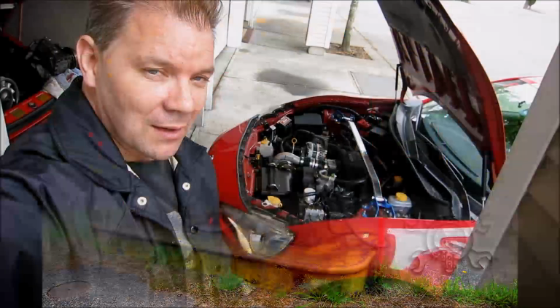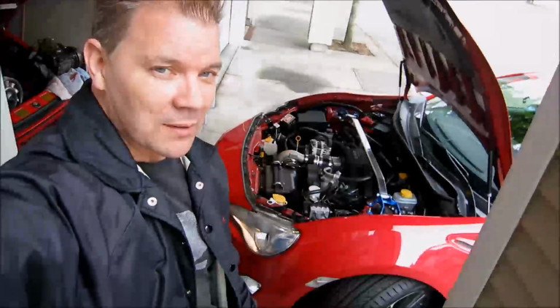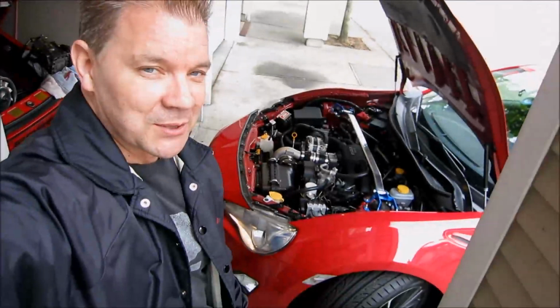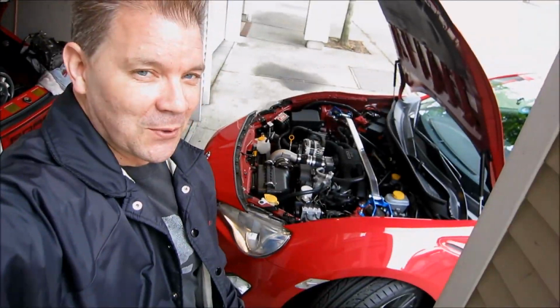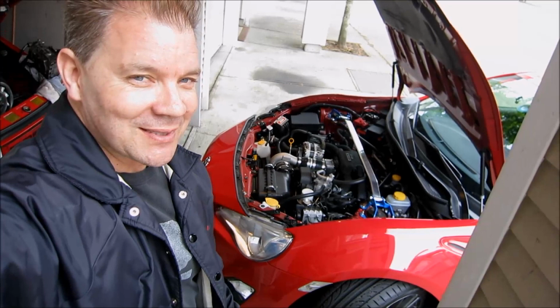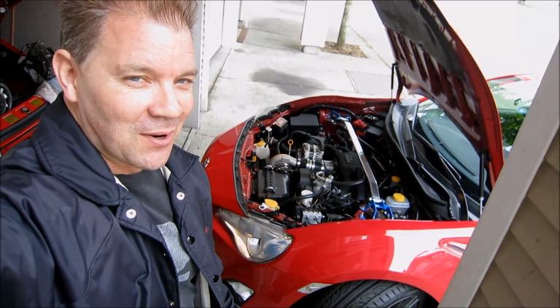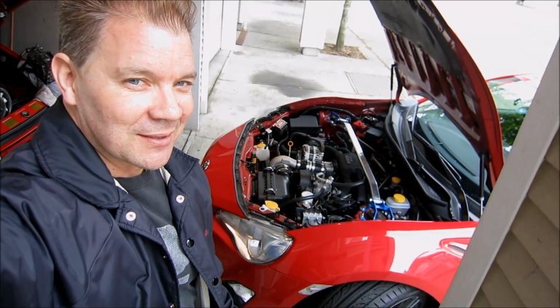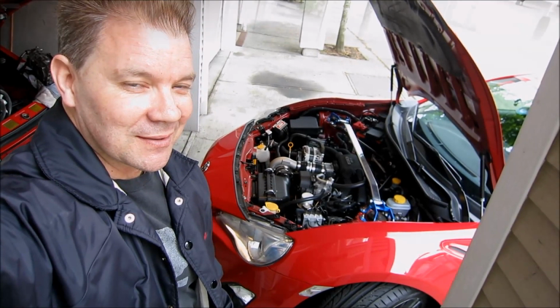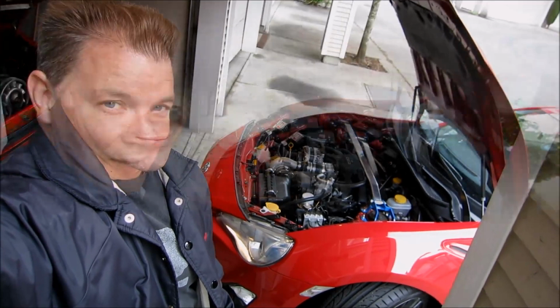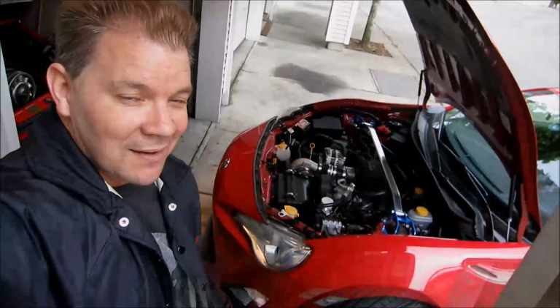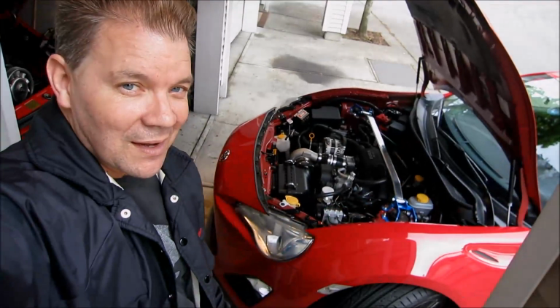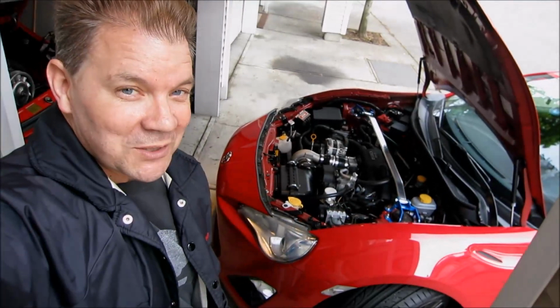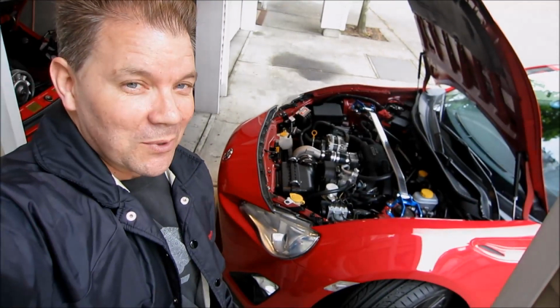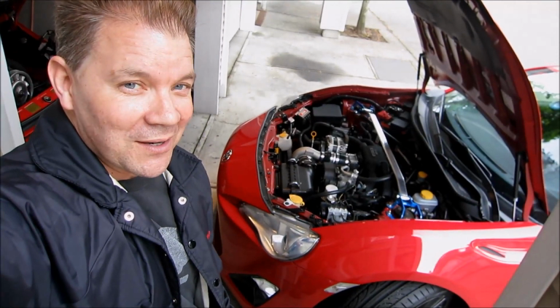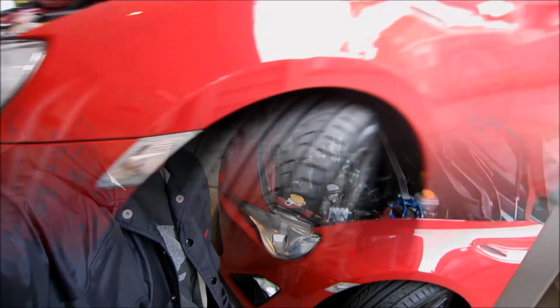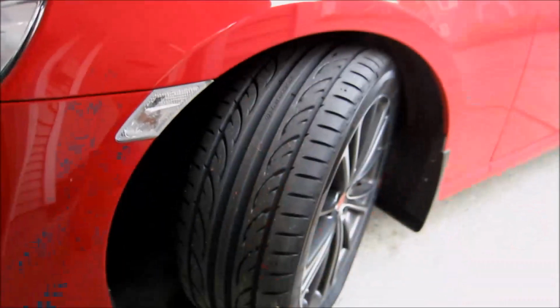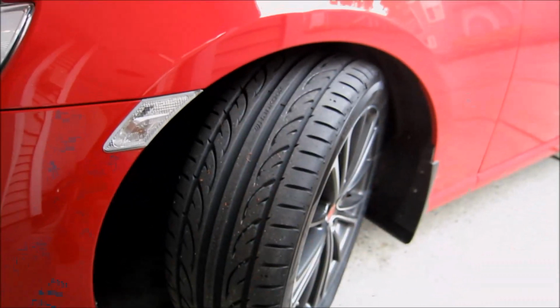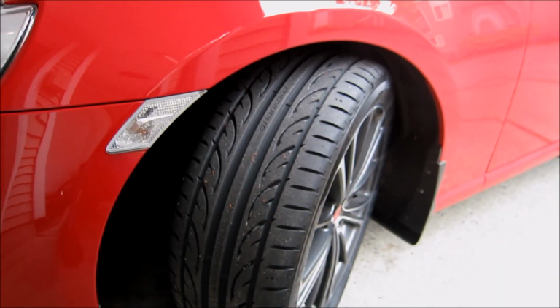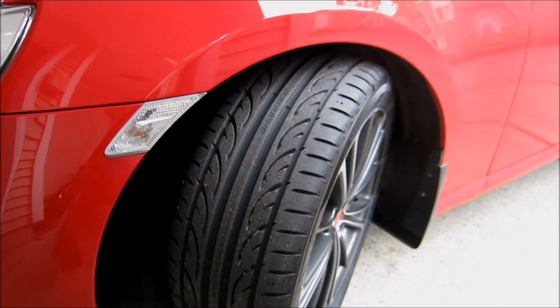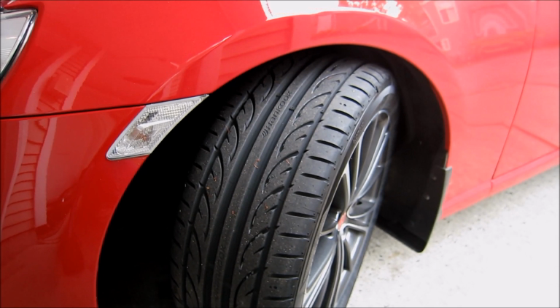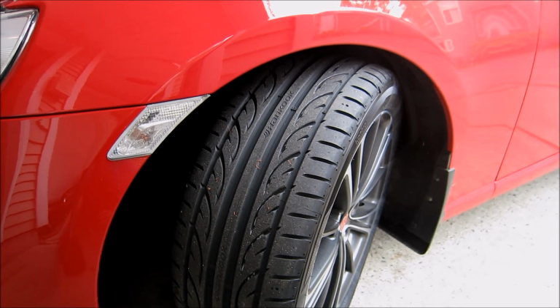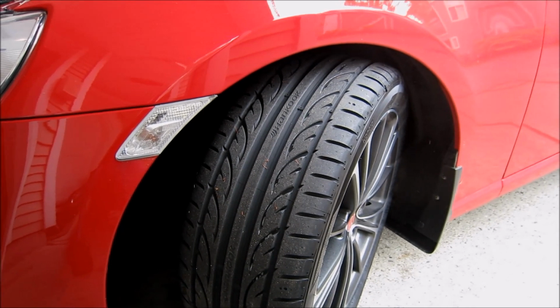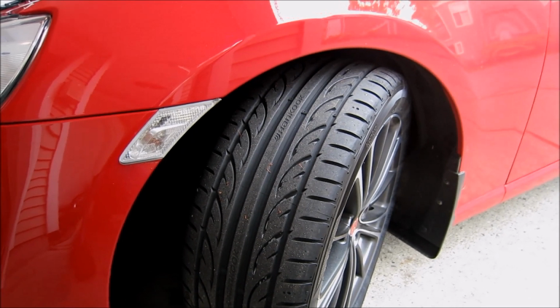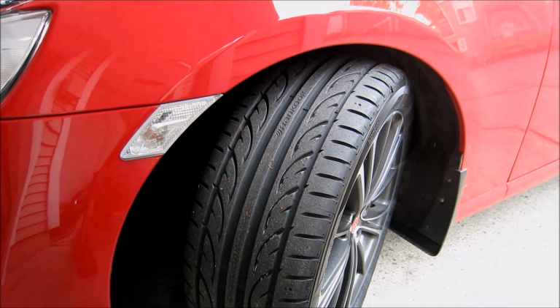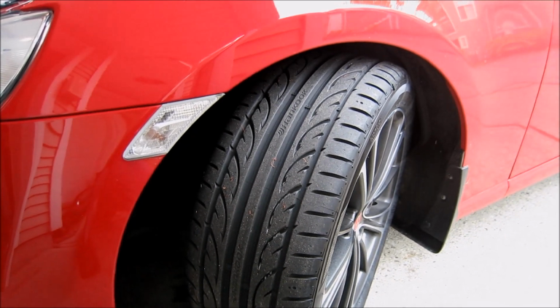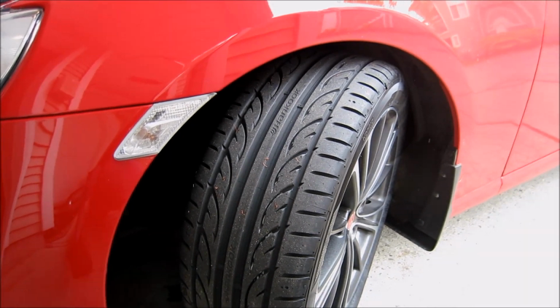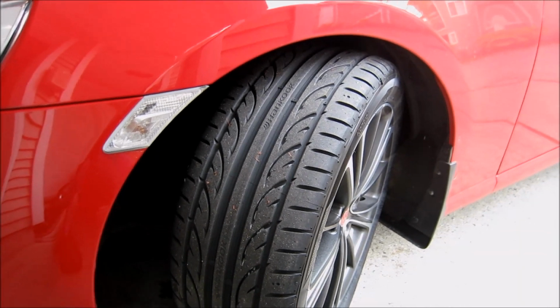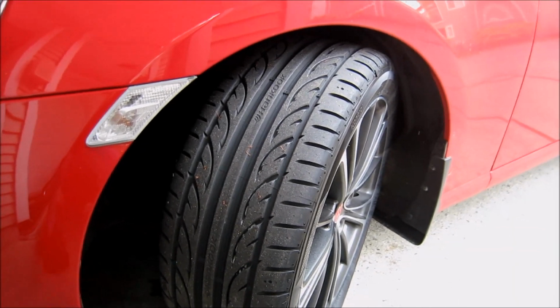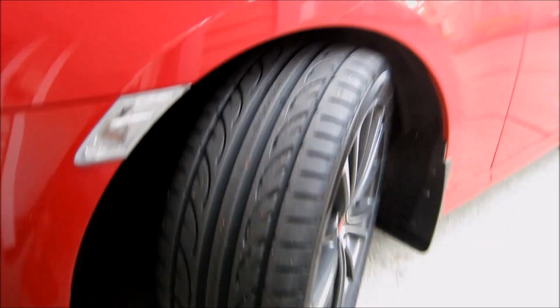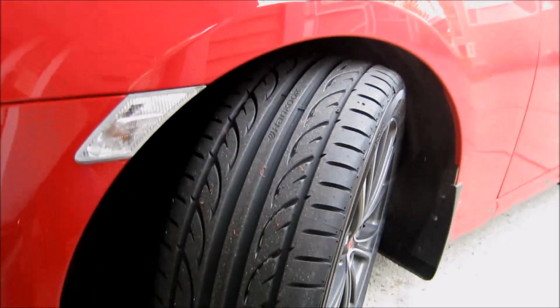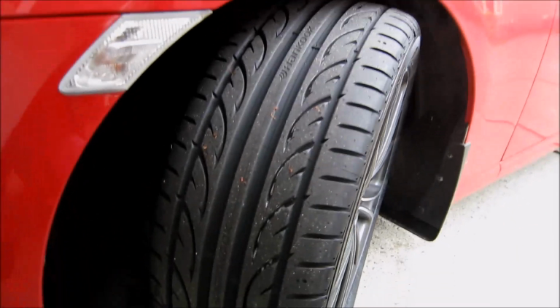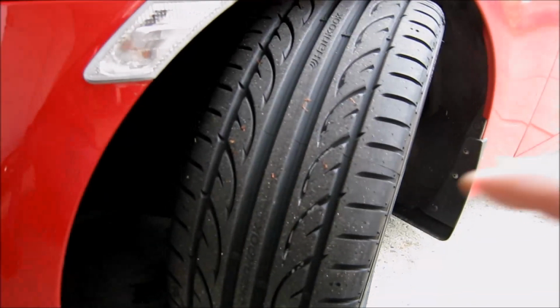Welcome to Photomic's Garage. Today I want to talk about tires. I've just bought some Hankook Evo 2s — this is them right here.